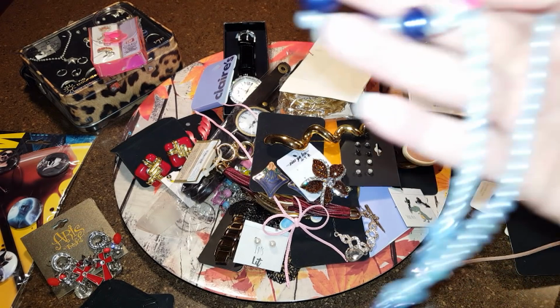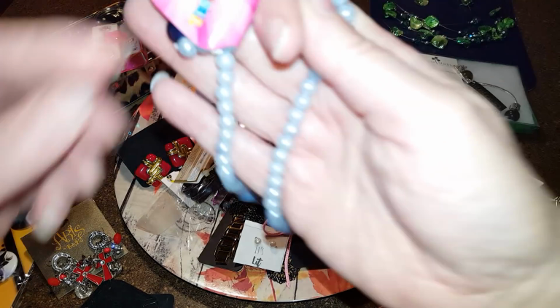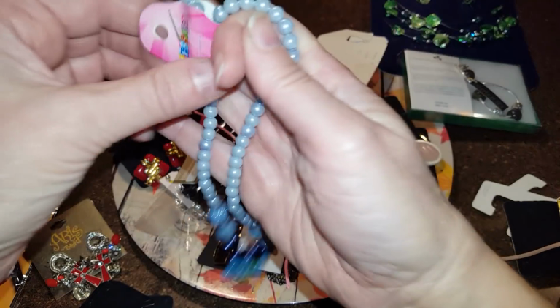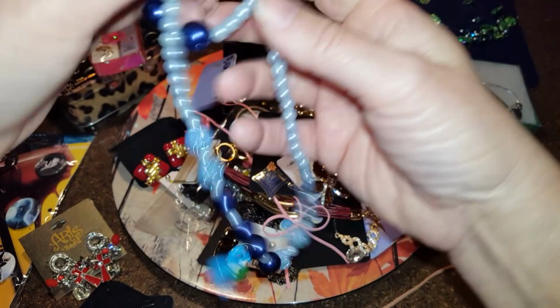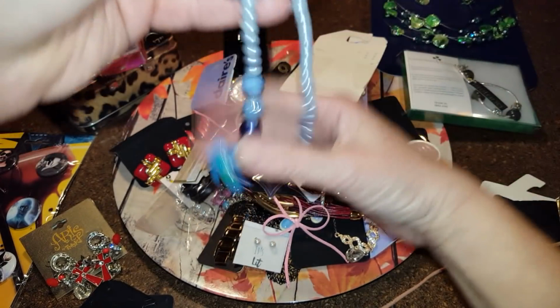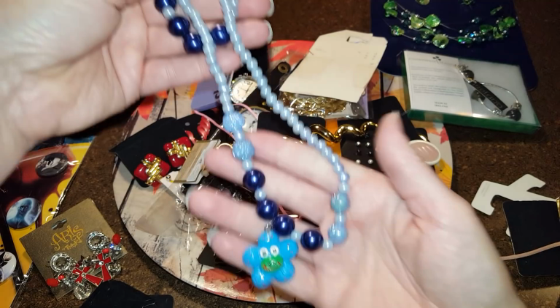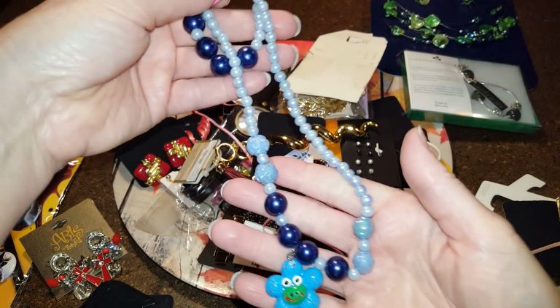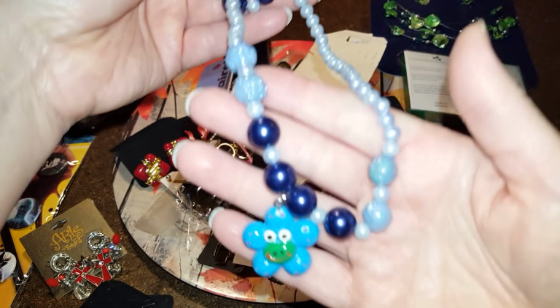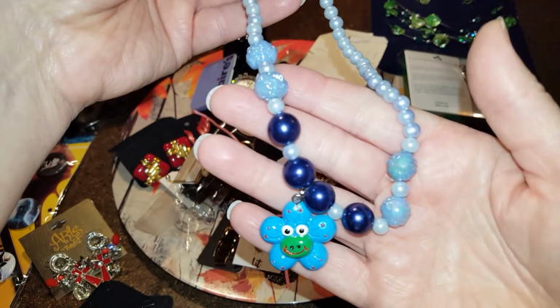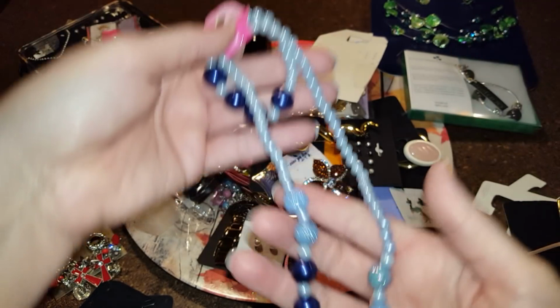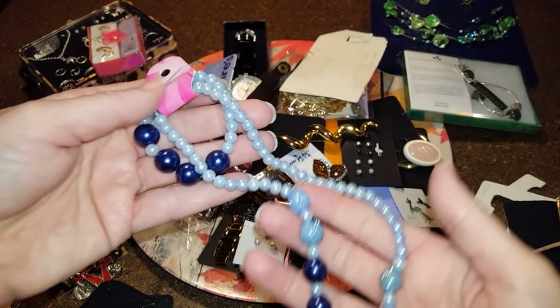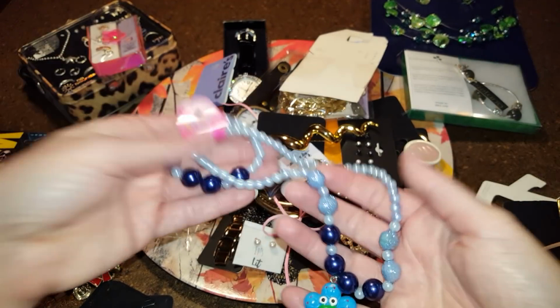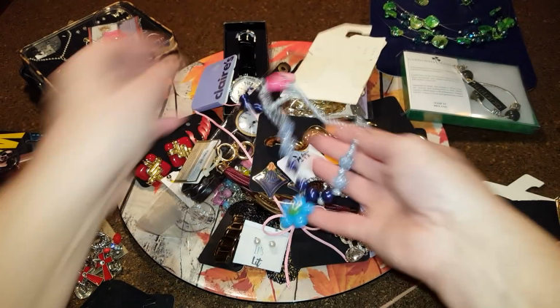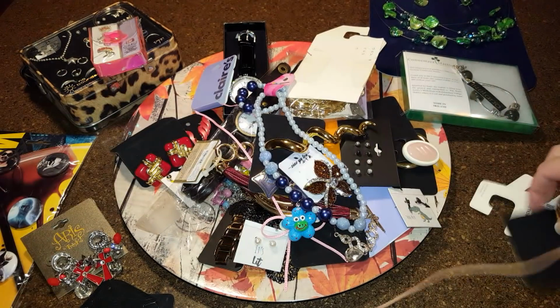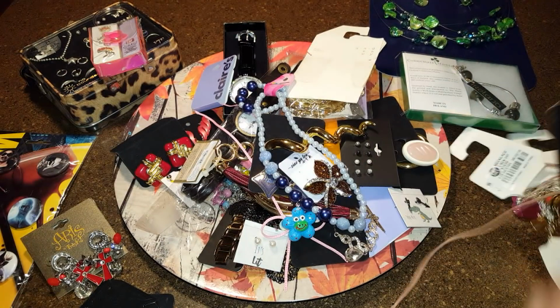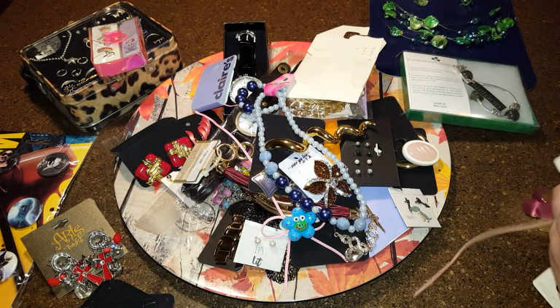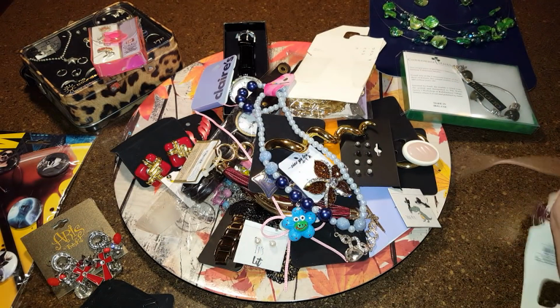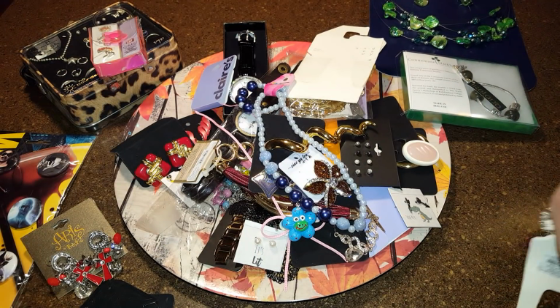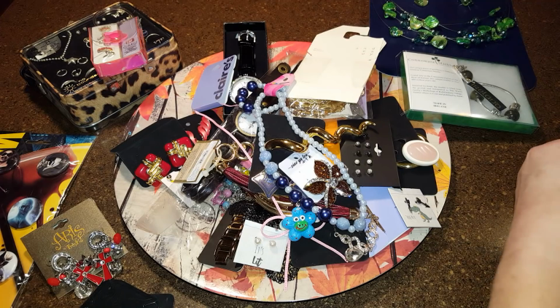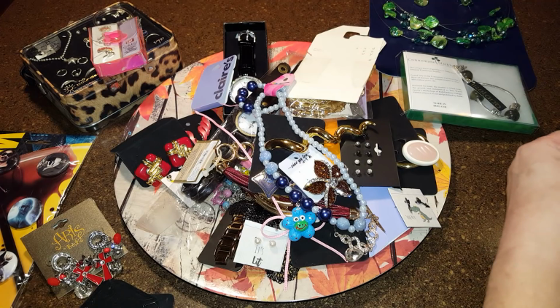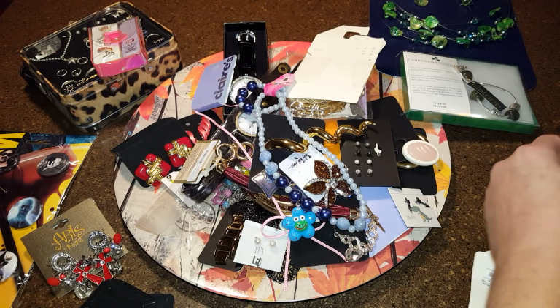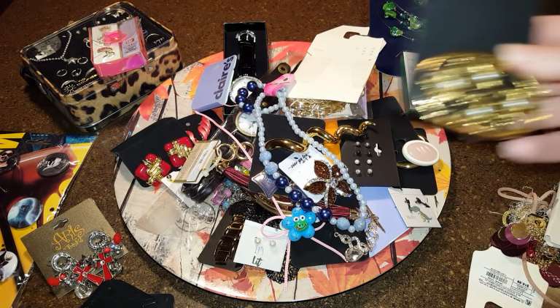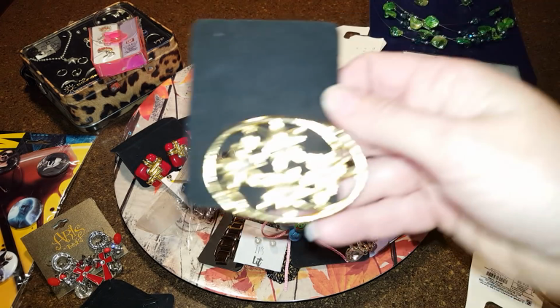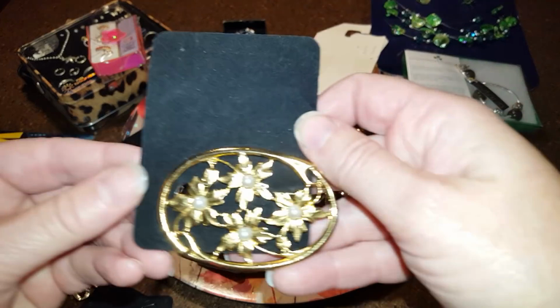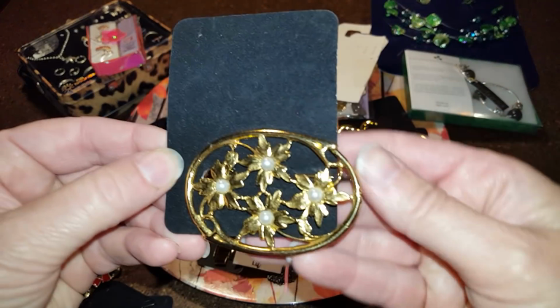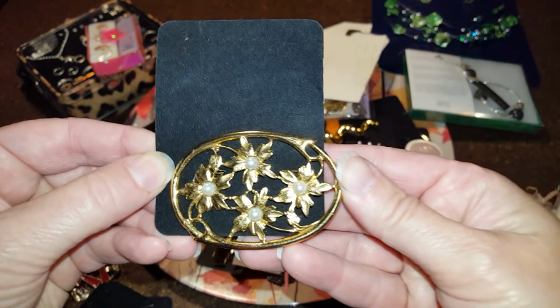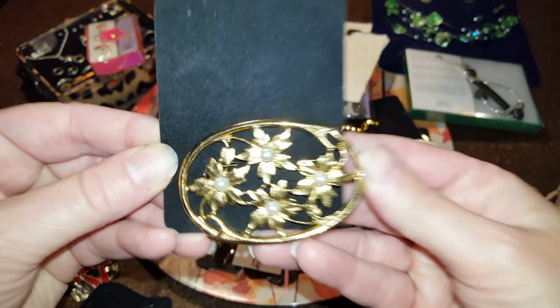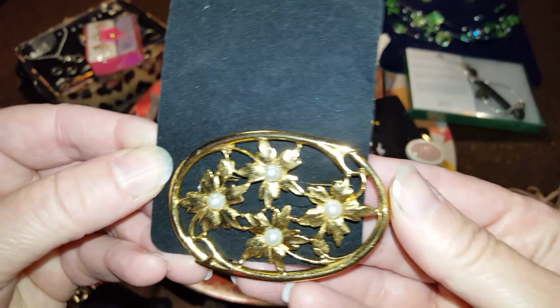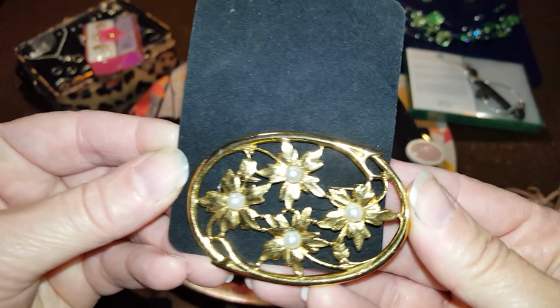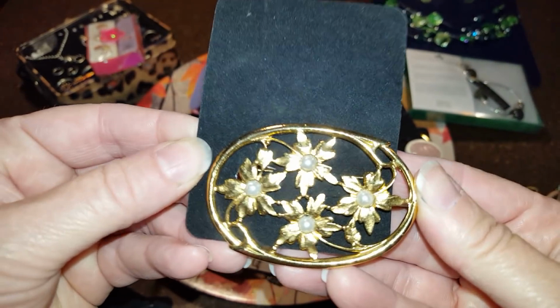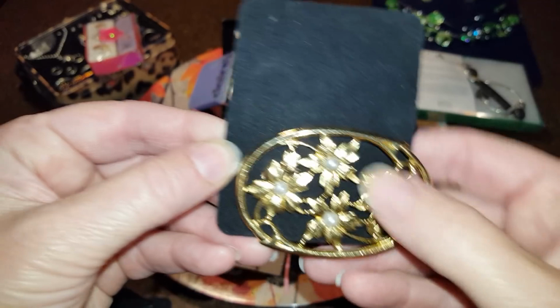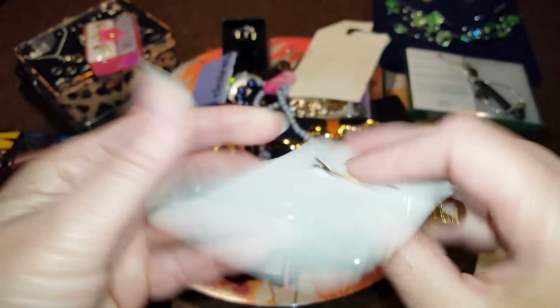Kids jewelry — plastic beads with a little frog on it, blue, with a little matching bracelet. And this is a brooch, gold tone with little pearls.